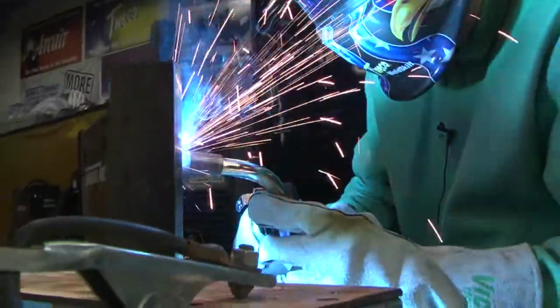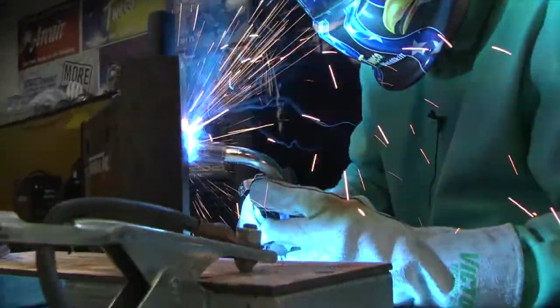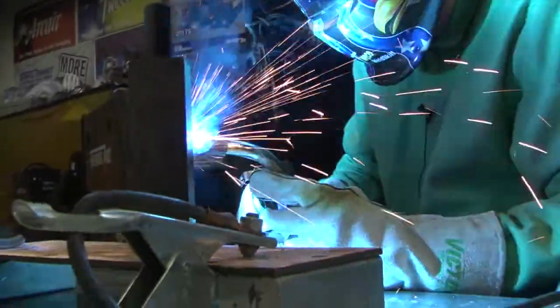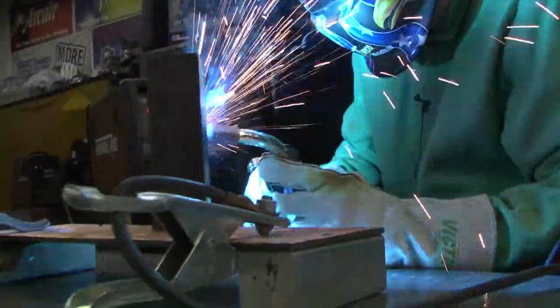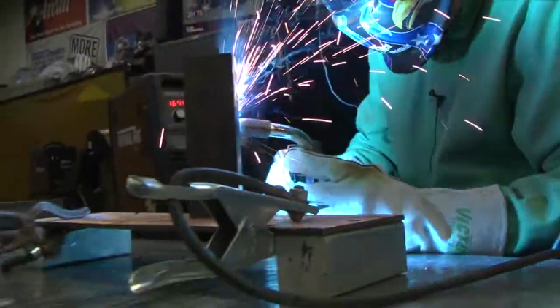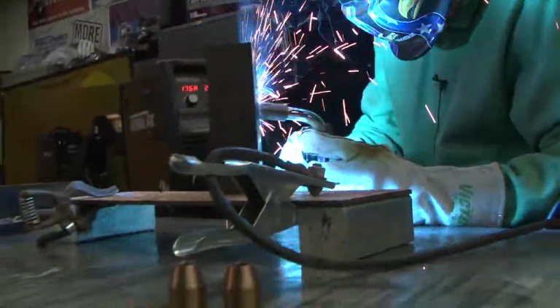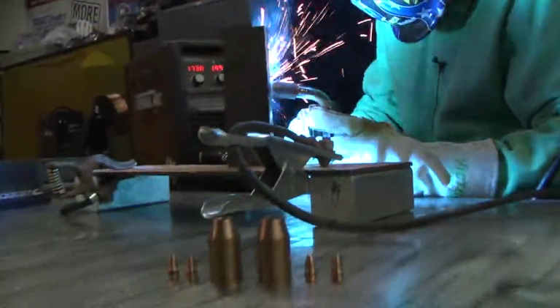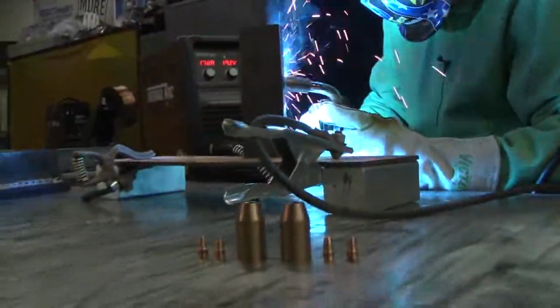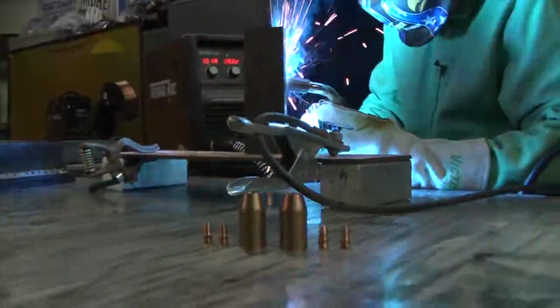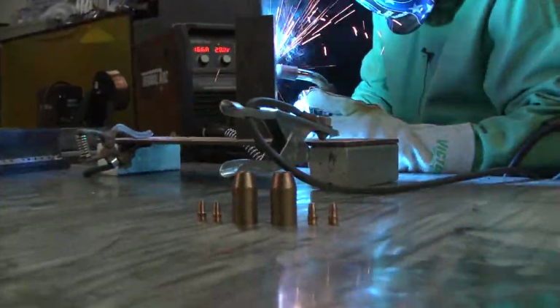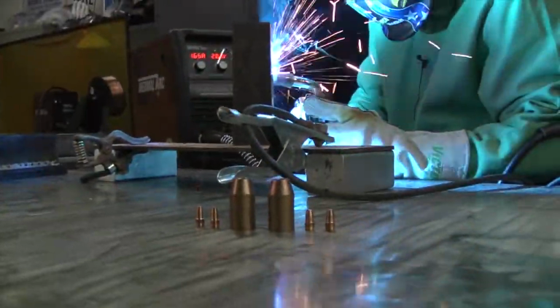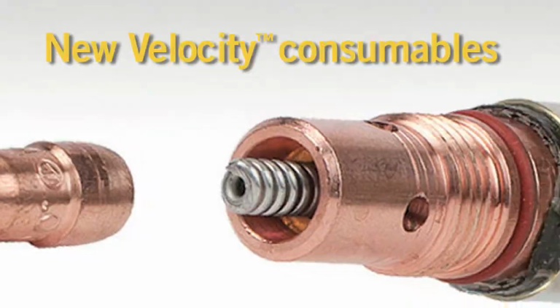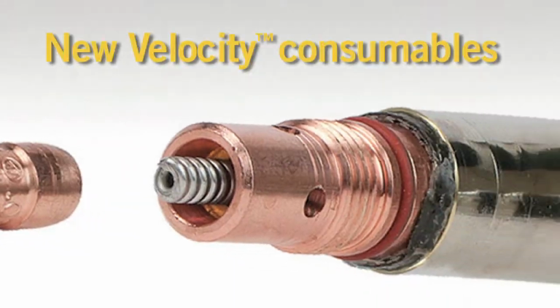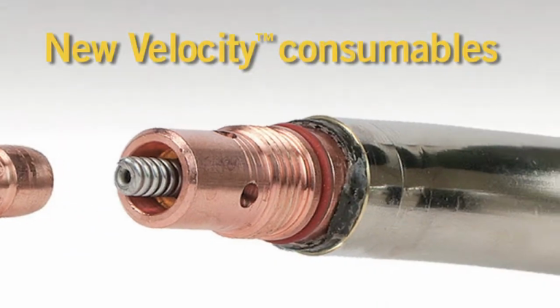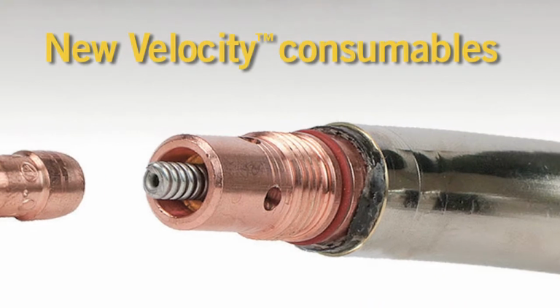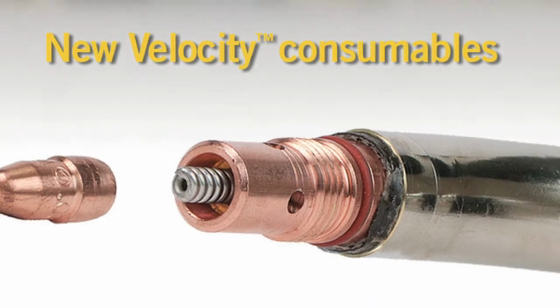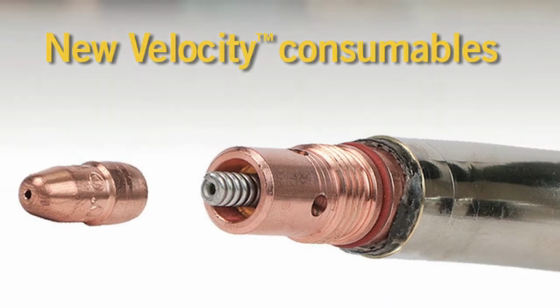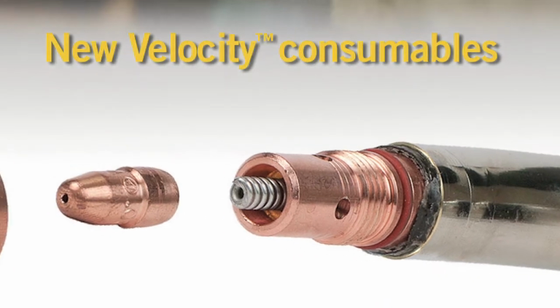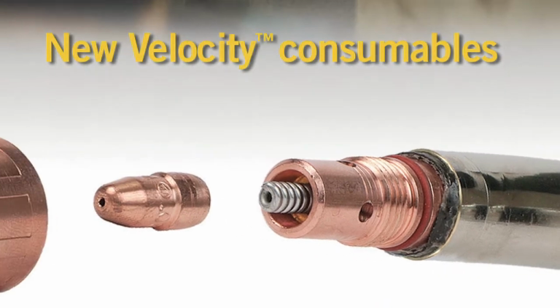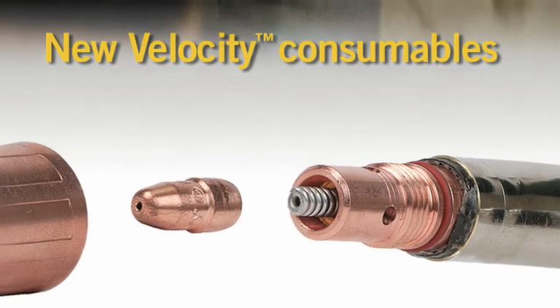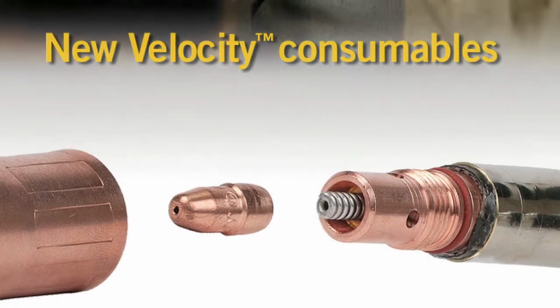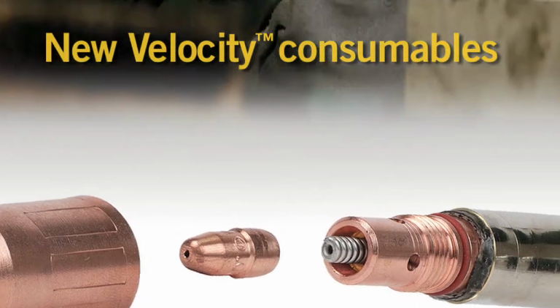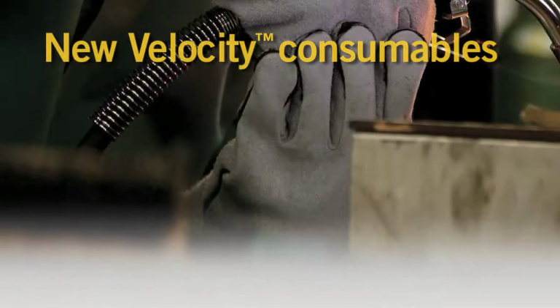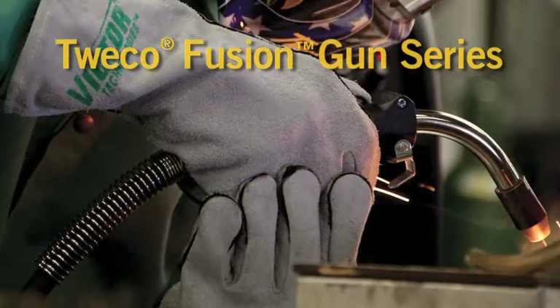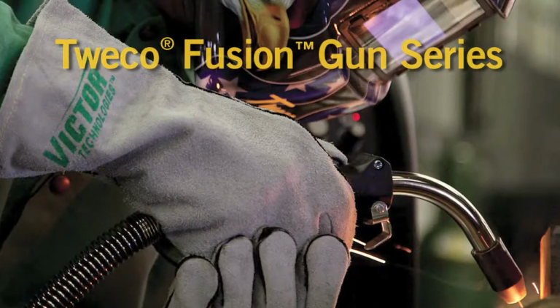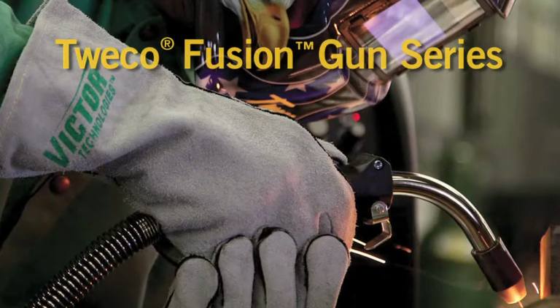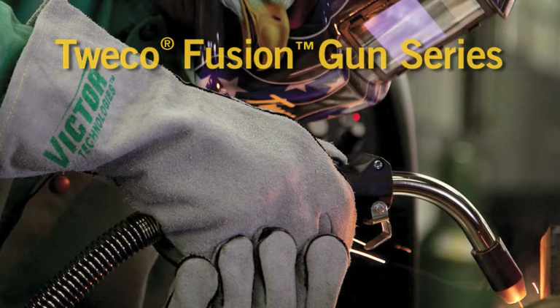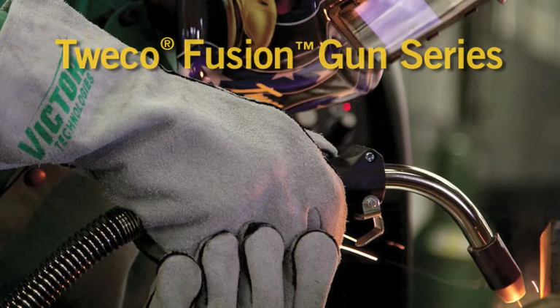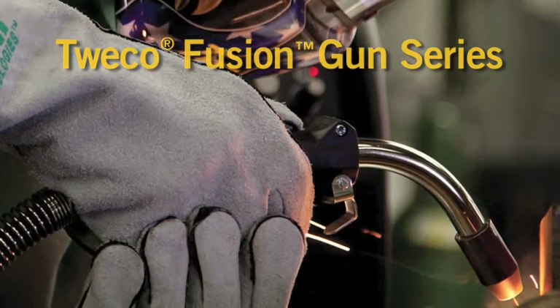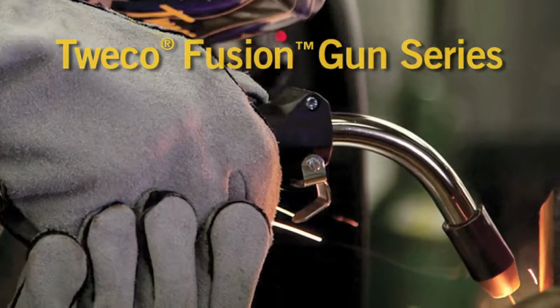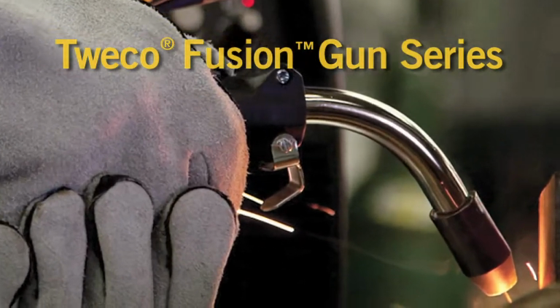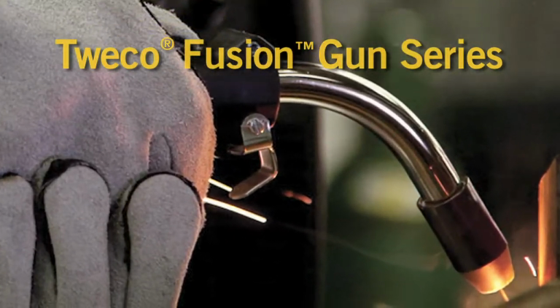Tweeko leads the advancement of MIG welding solutions. Introducing the Velocity Consumables platform and the Tweeko Fusion series of light duty MIG guns.